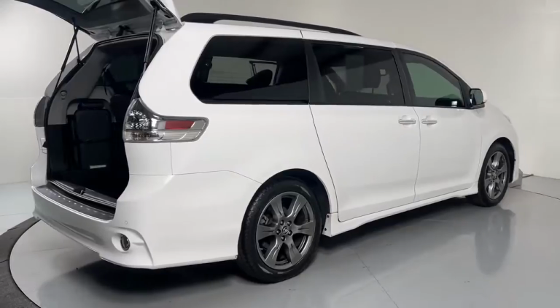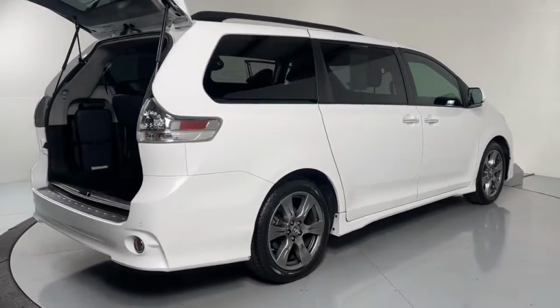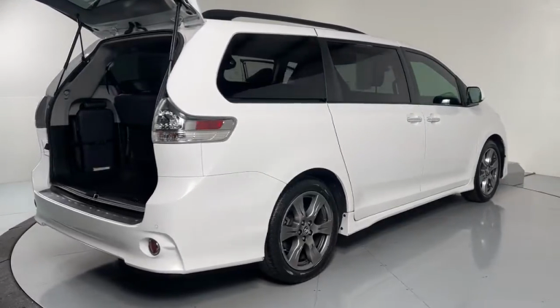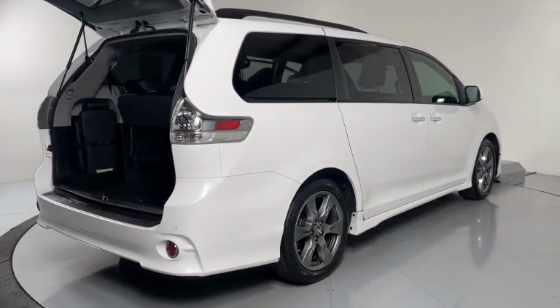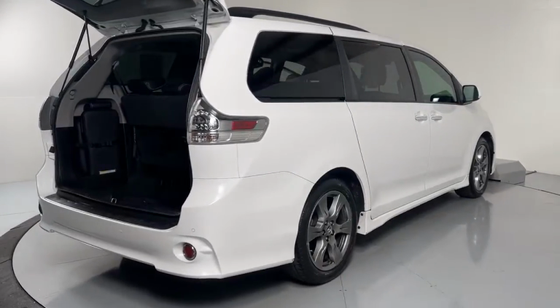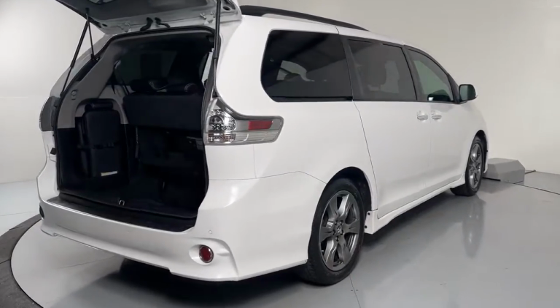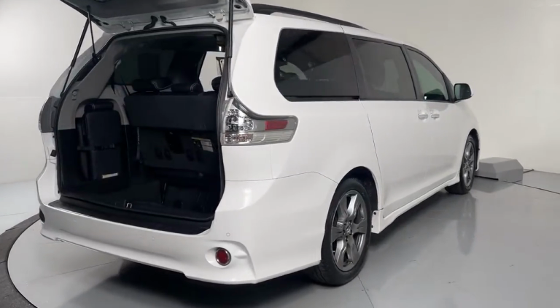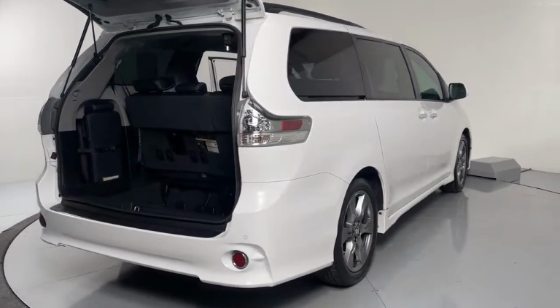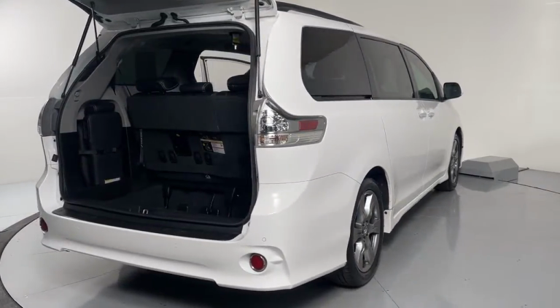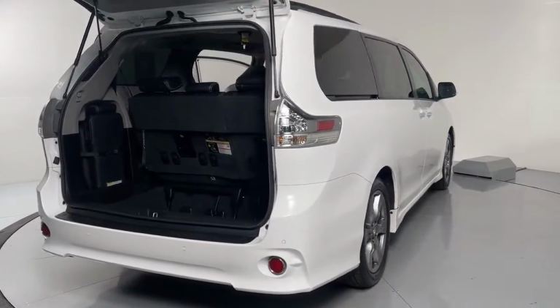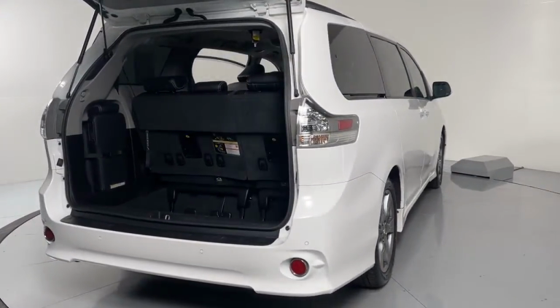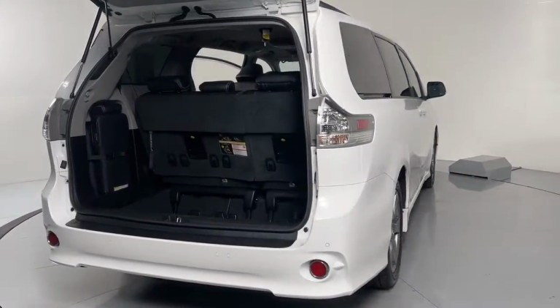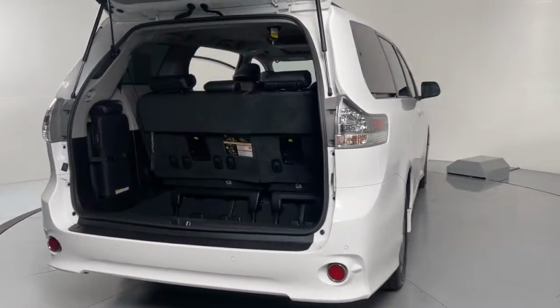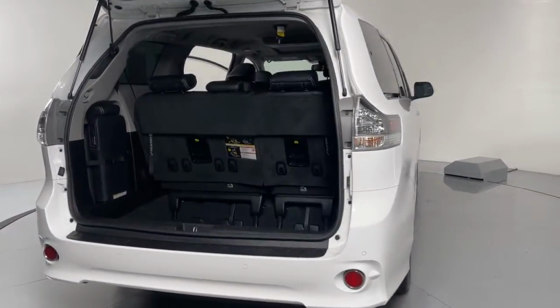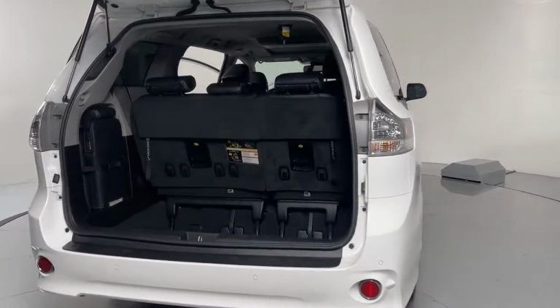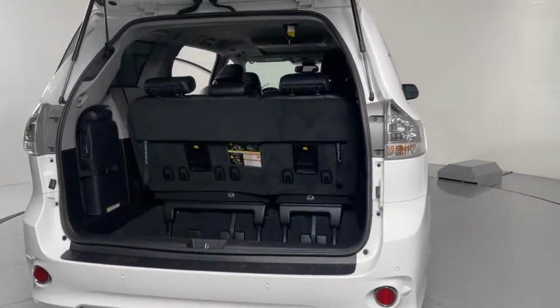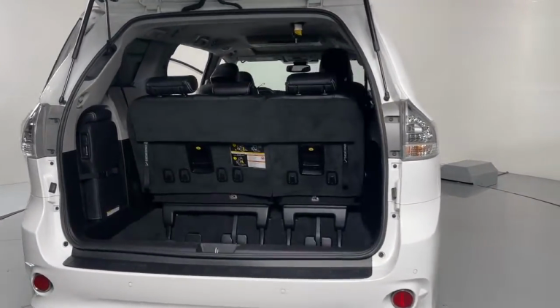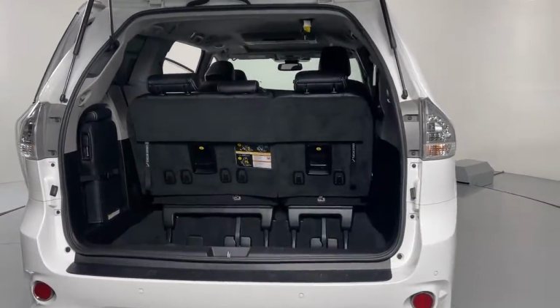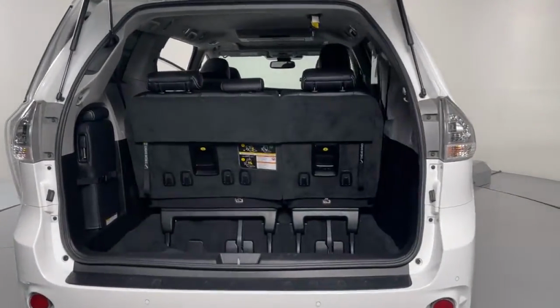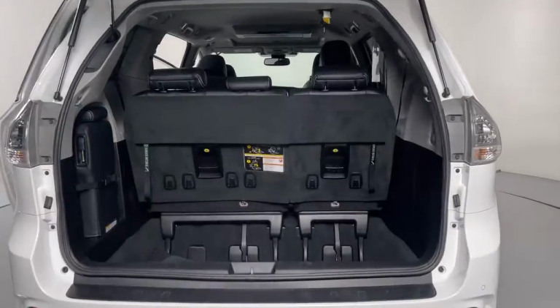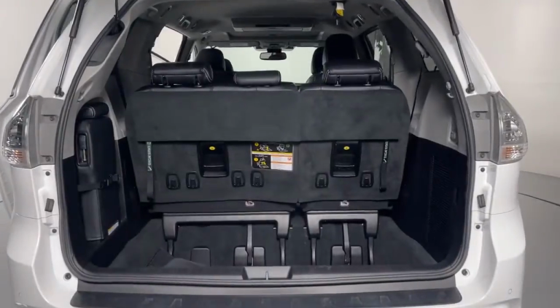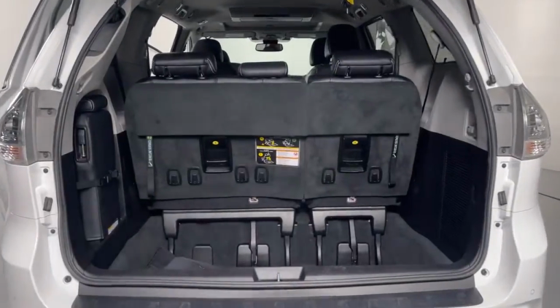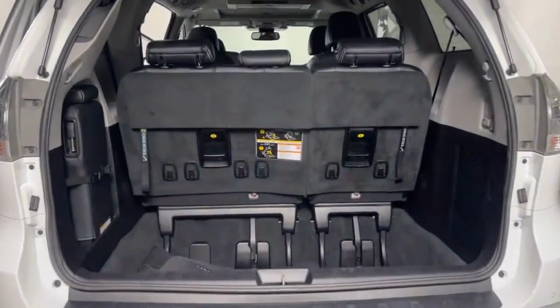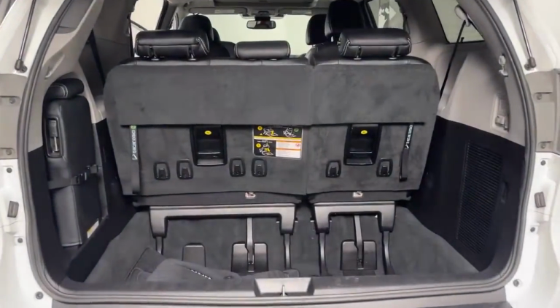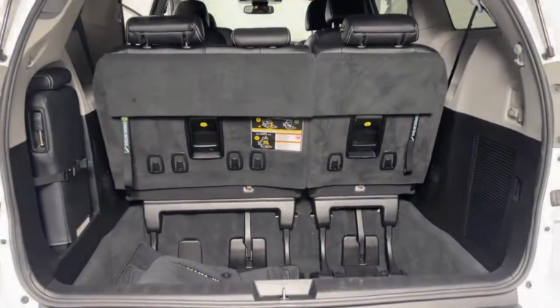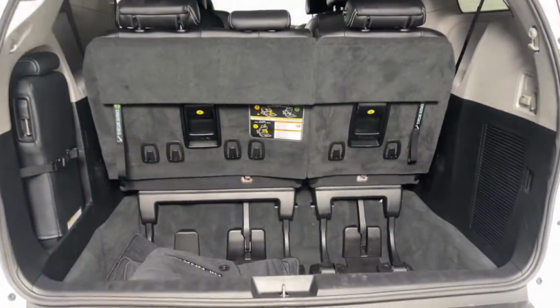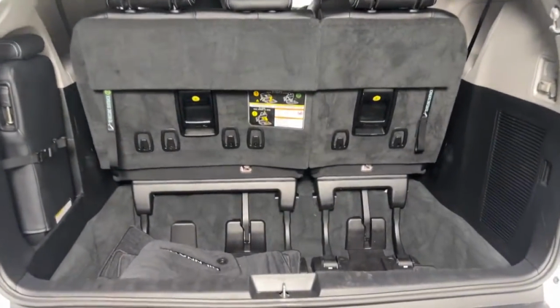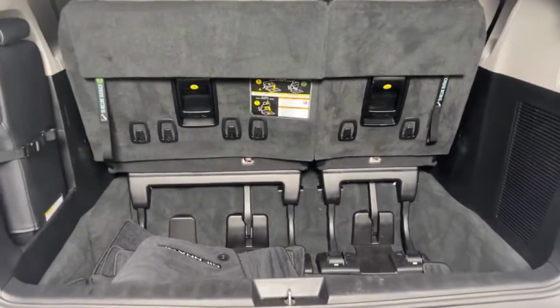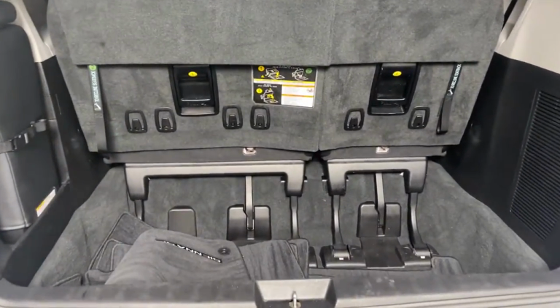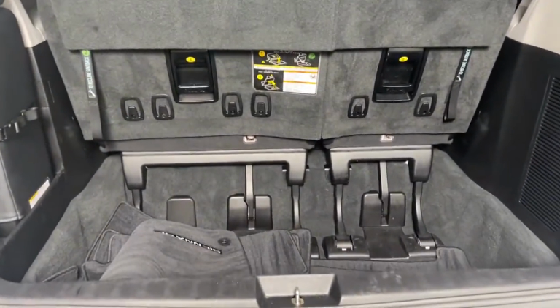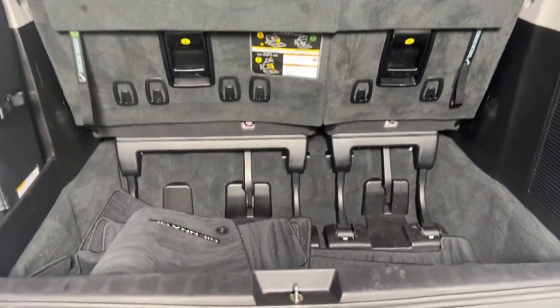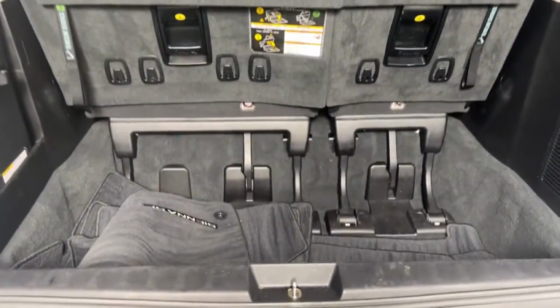Its cutting-edge technology keeps your passengers safe, connected, and entertained, while its spacious, luxurious cabin creates a relaxing environment for all.